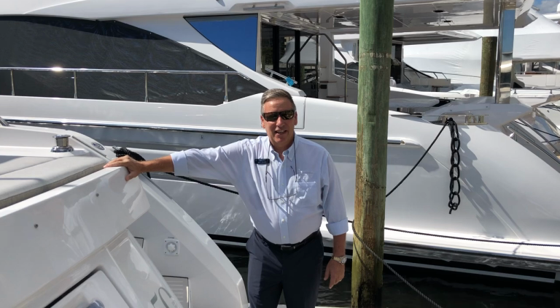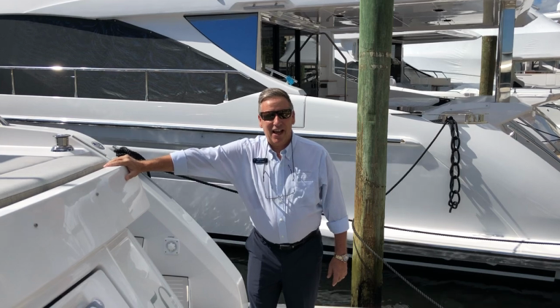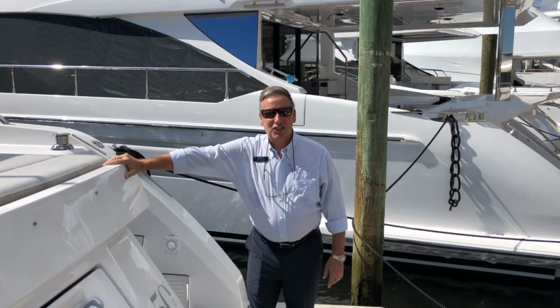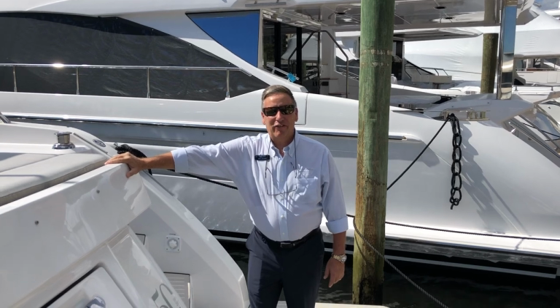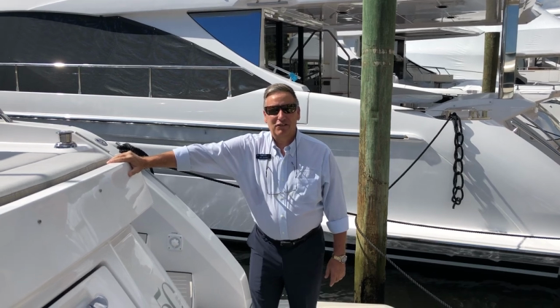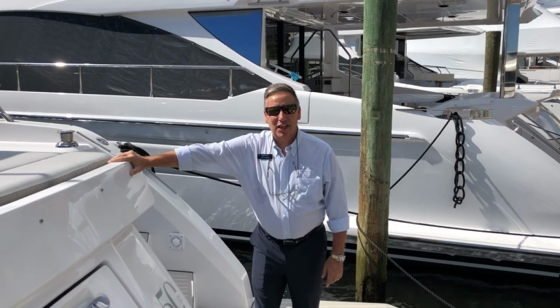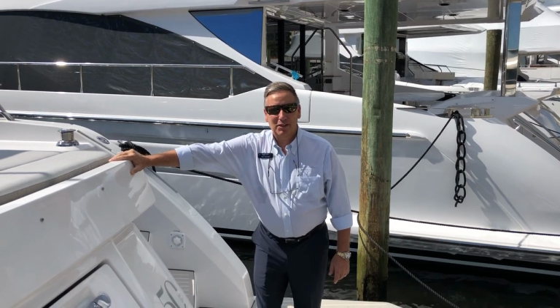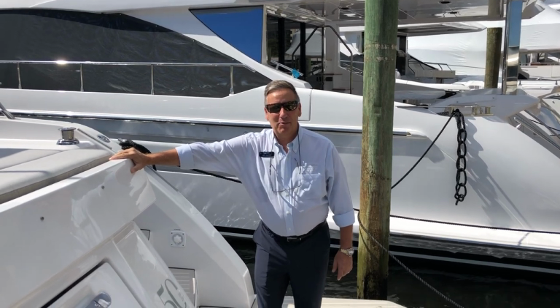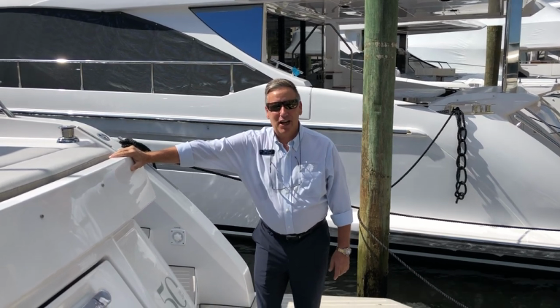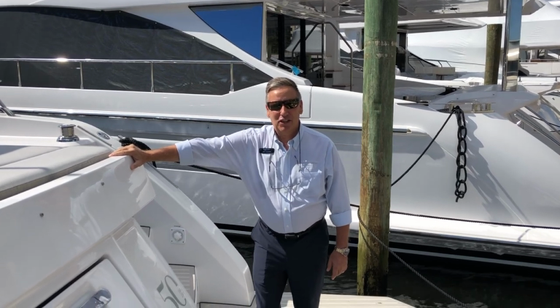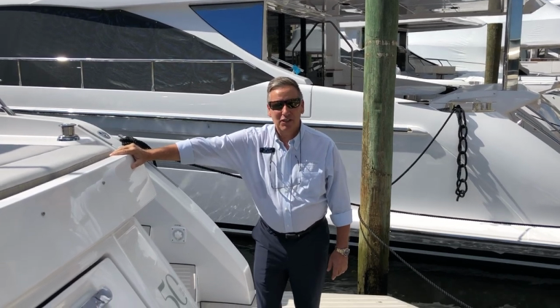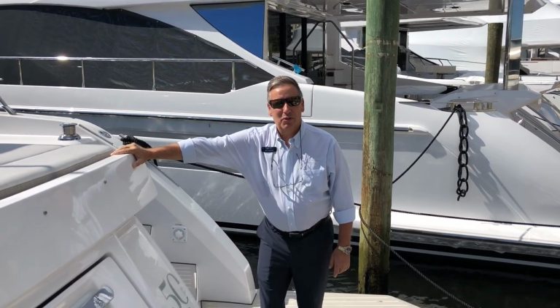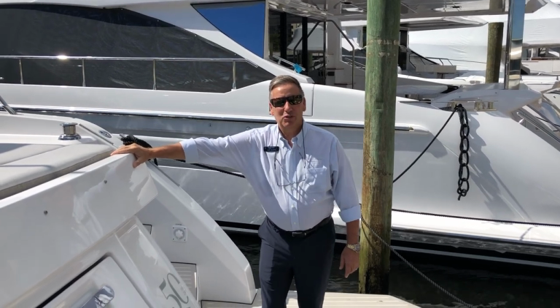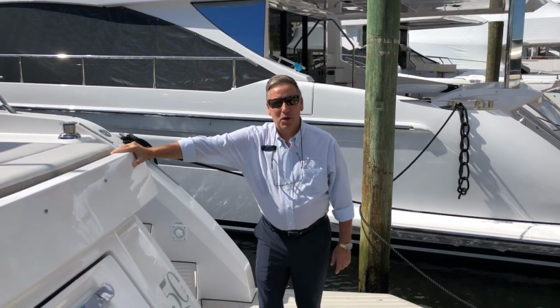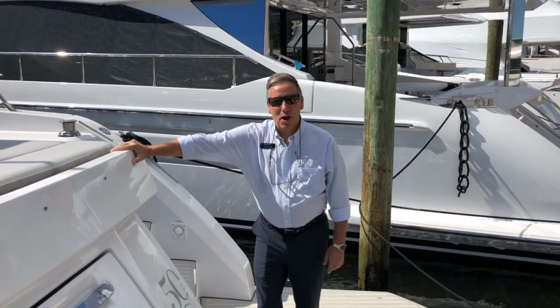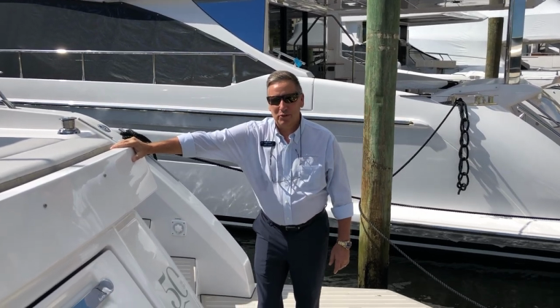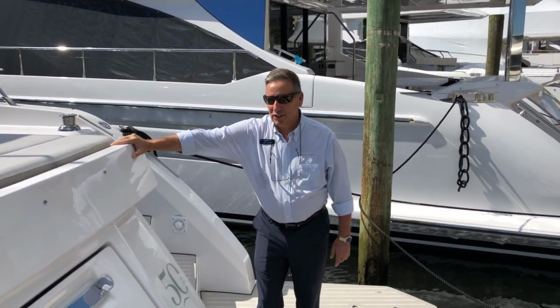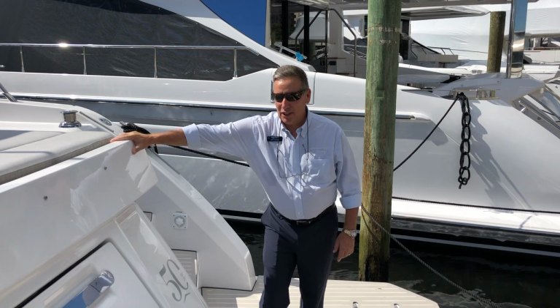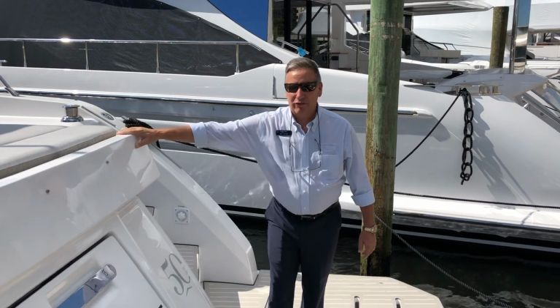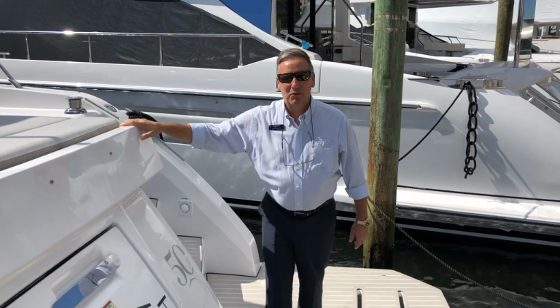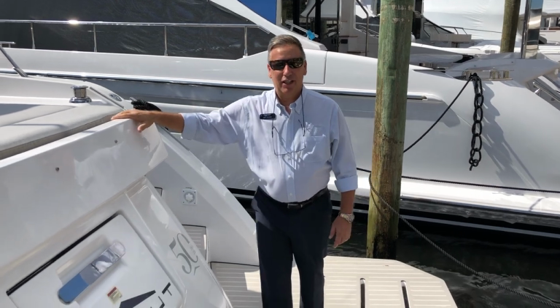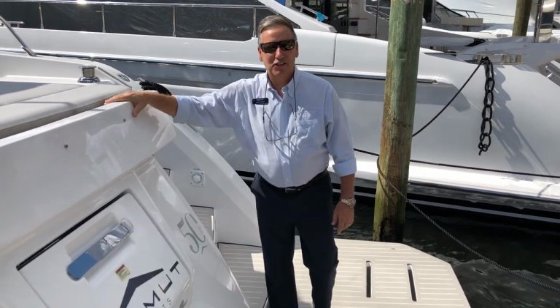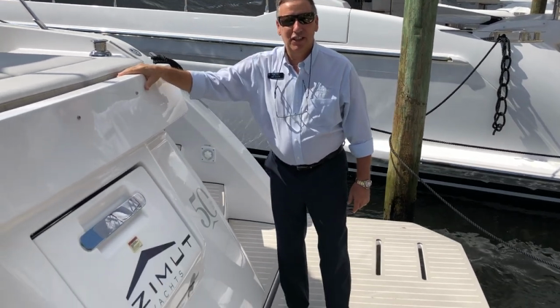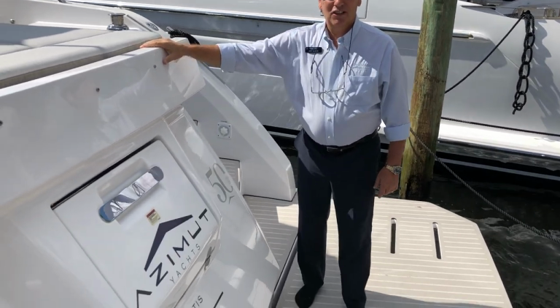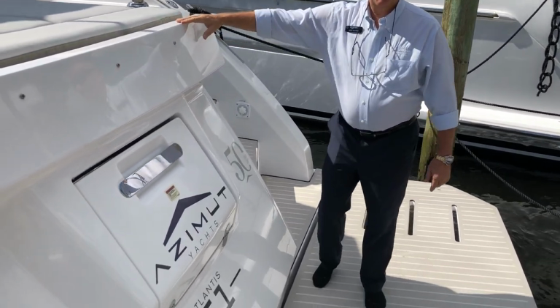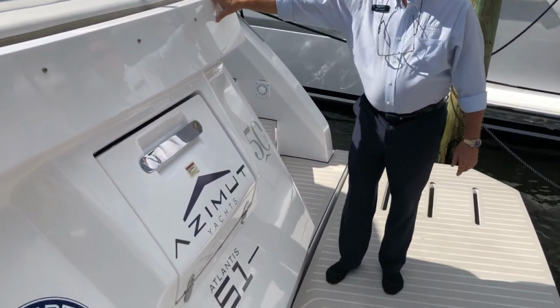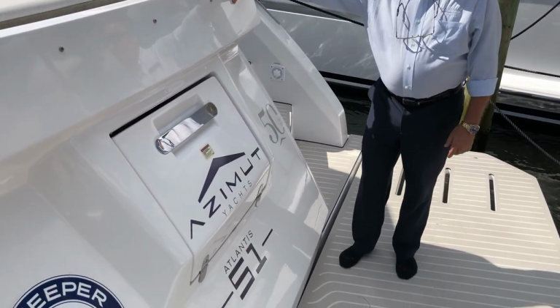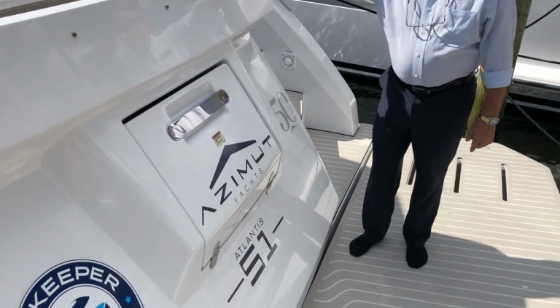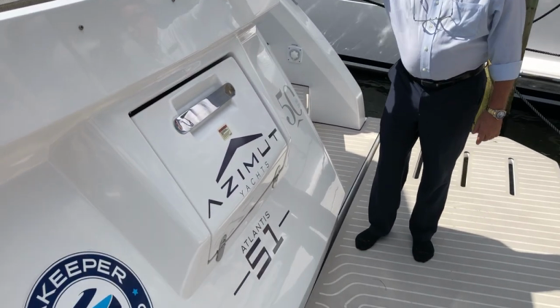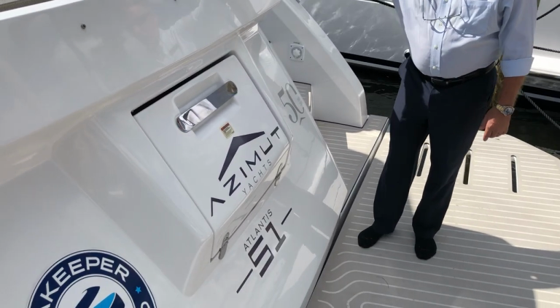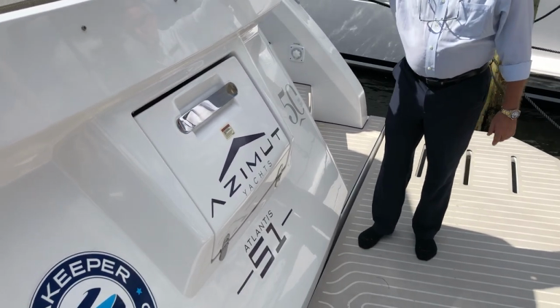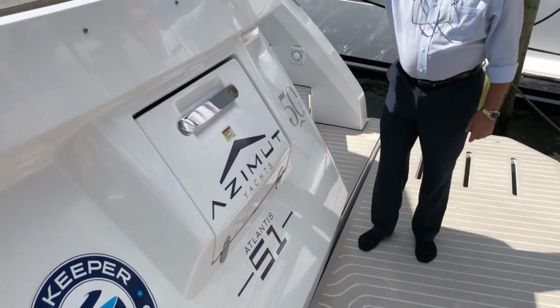Hi, this is Jeff Oliver and today we're at the Pompano Yachting Center and we're going to do a quick walkthrough on this Azimut 51 Atlantis. Let me tell you some of the really neat features on this boat.